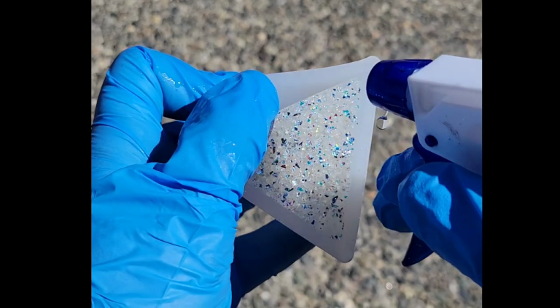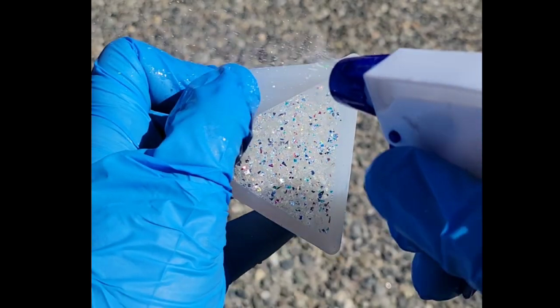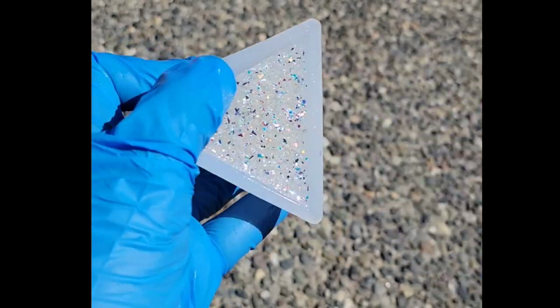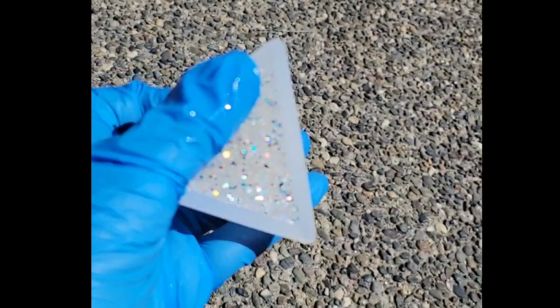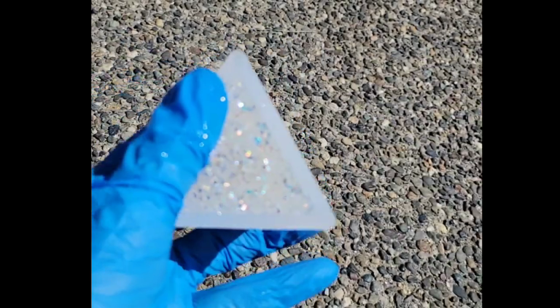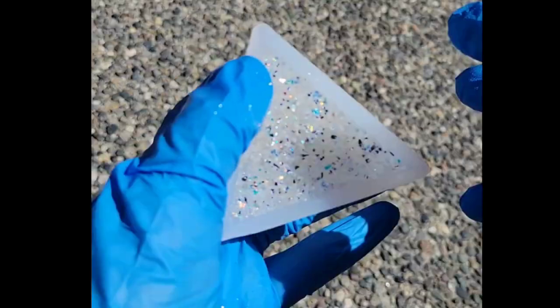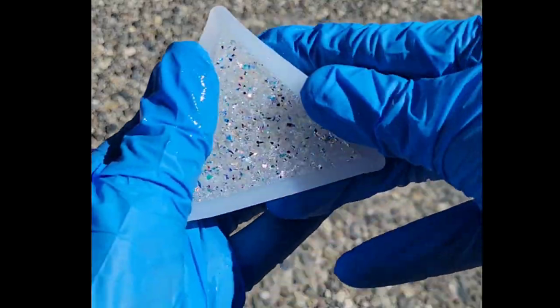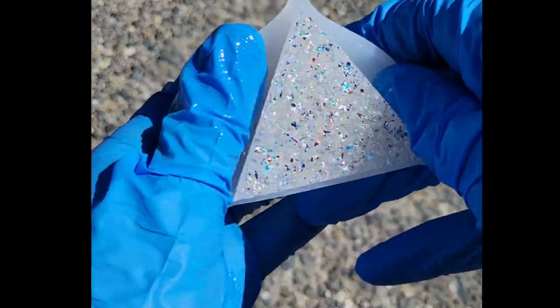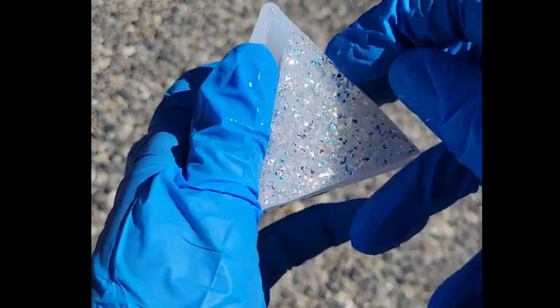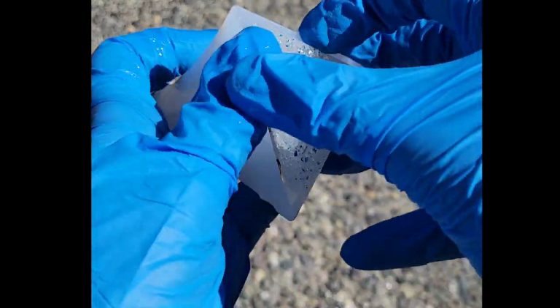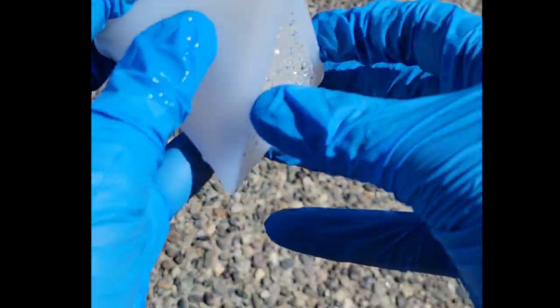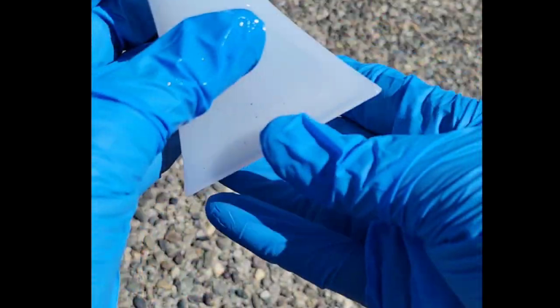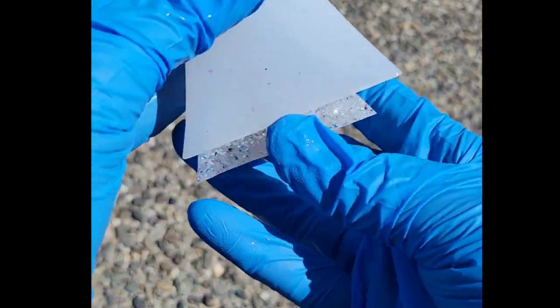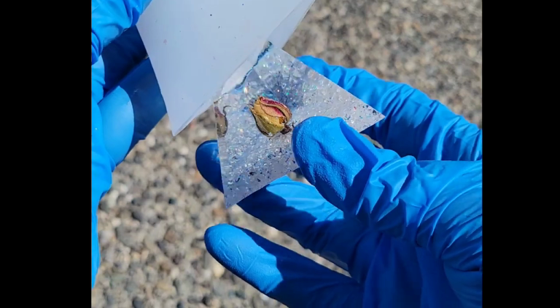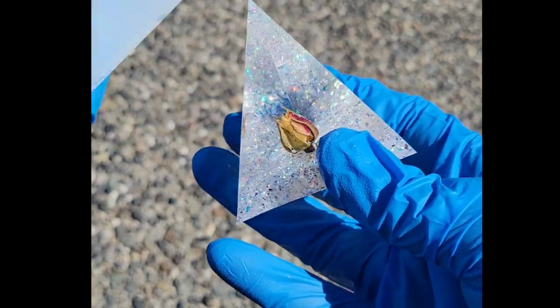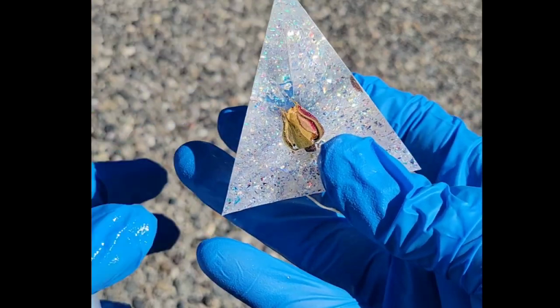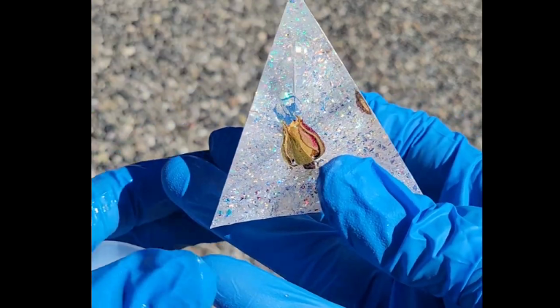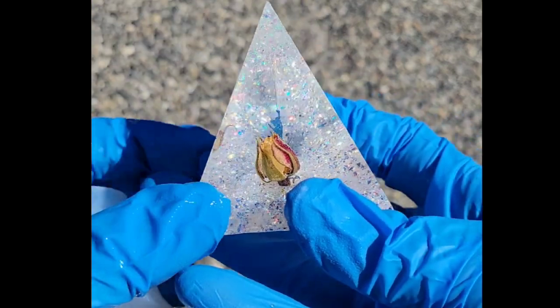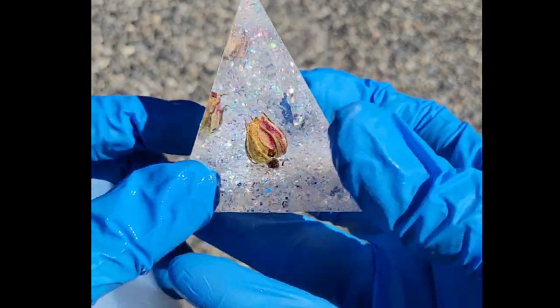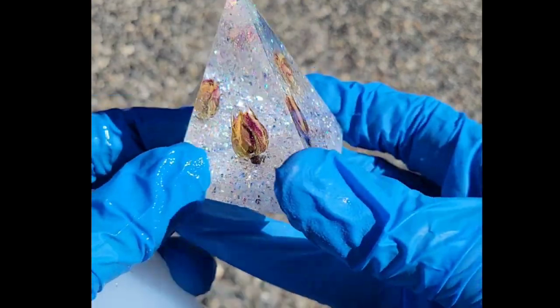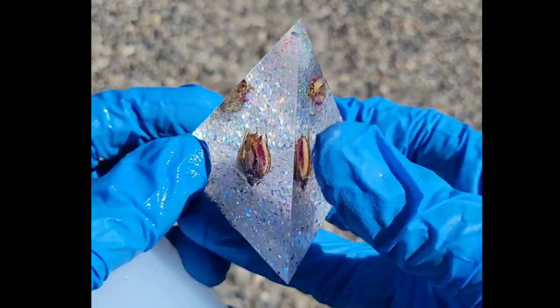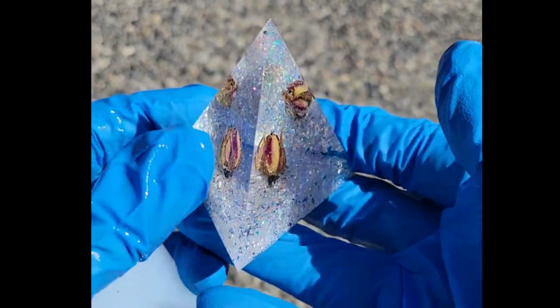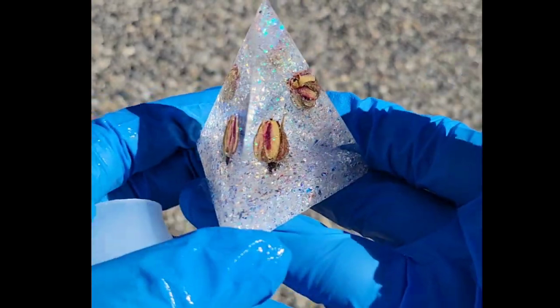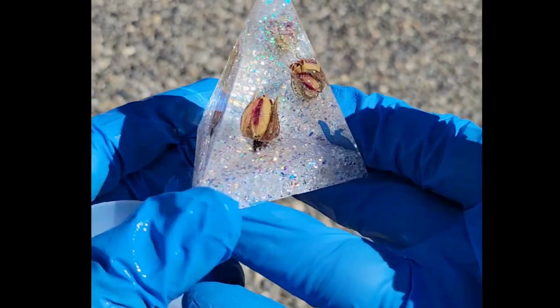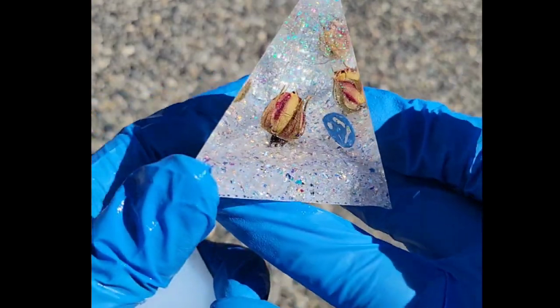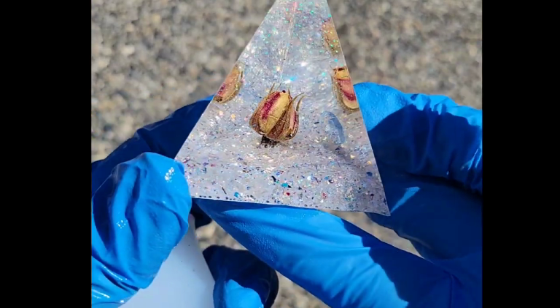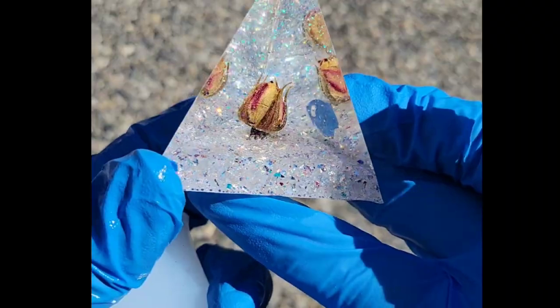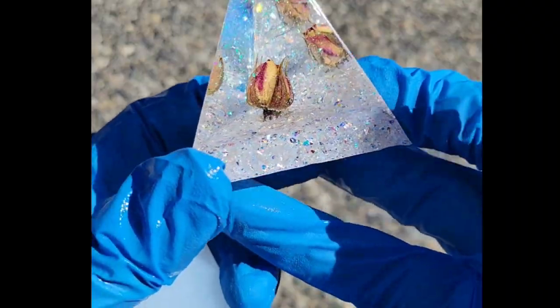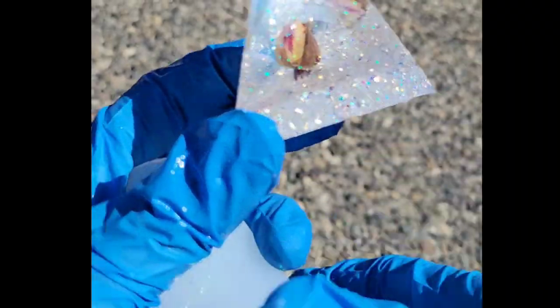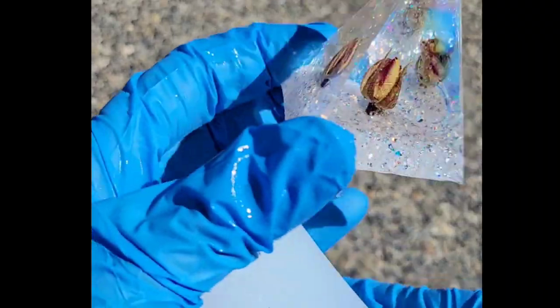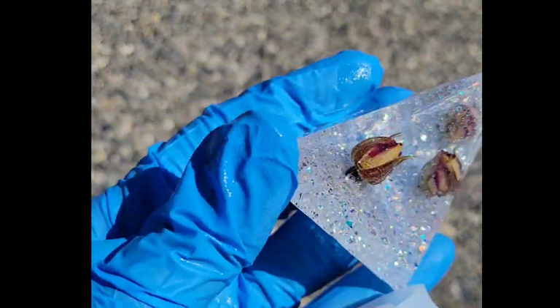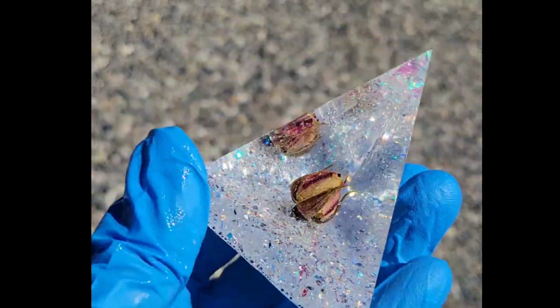Here's a little tip with isopropyl alcohol — I saw this on Wanda's Creations channel. If you're having a hard time getting anything out of the mold, just pull the mold to the side, spray some isopropyl alcohol in there, and it pops right out like a charm.